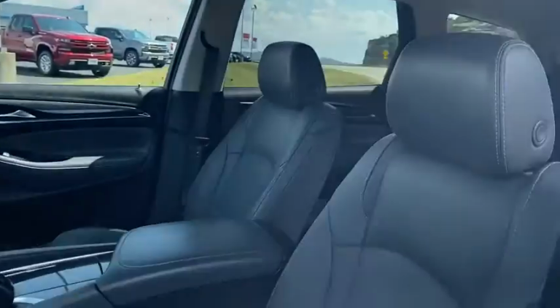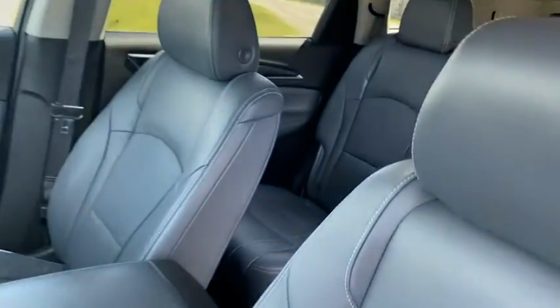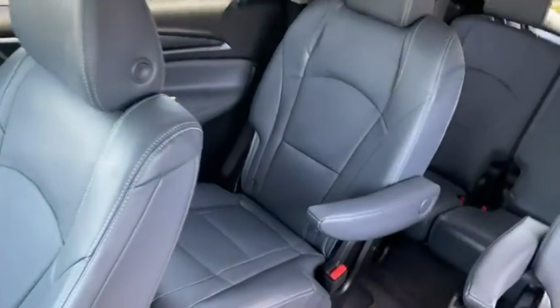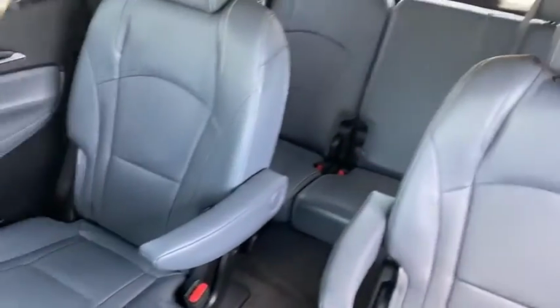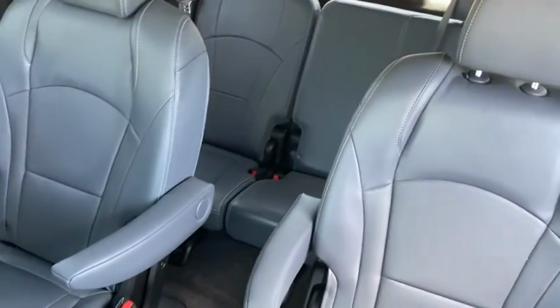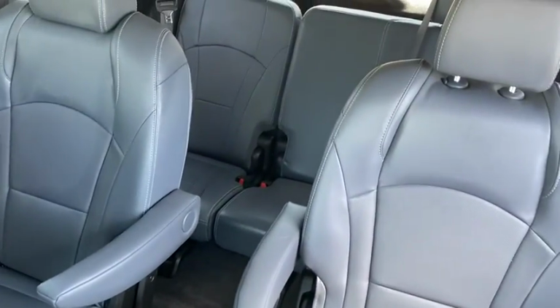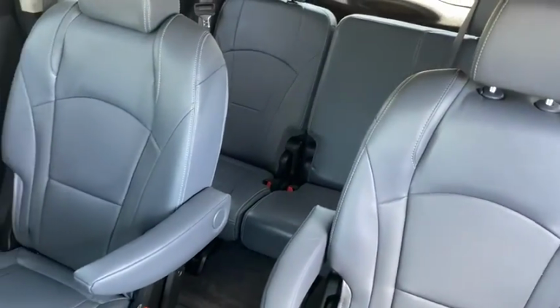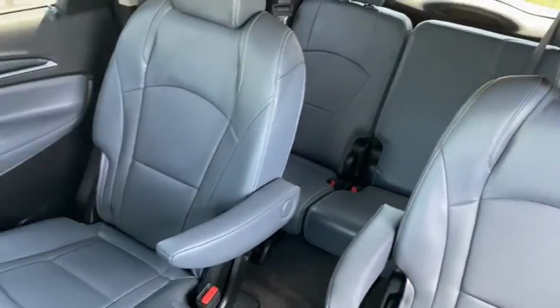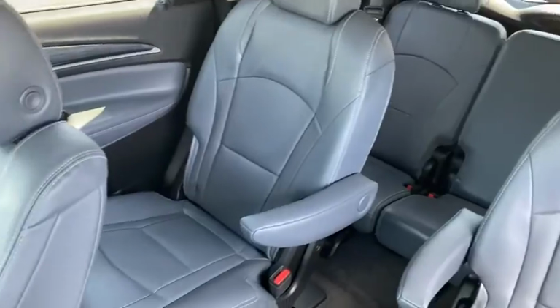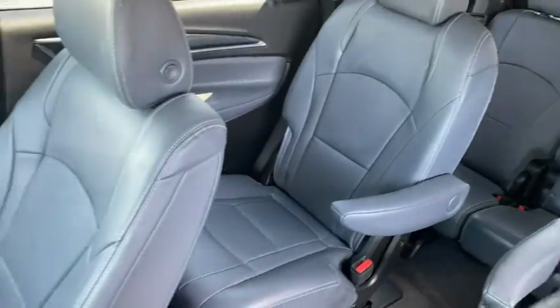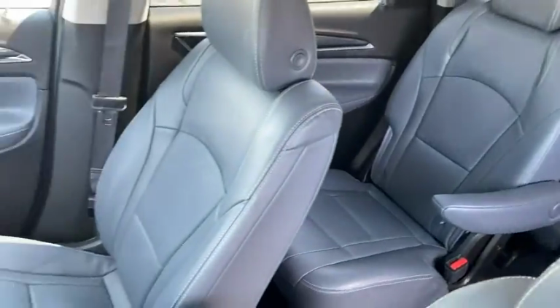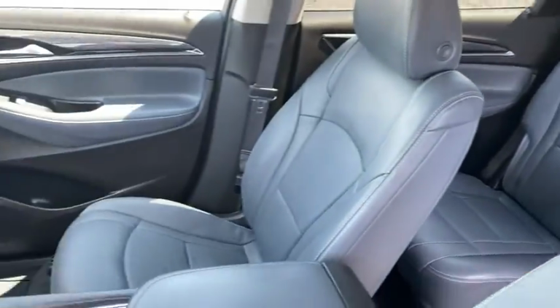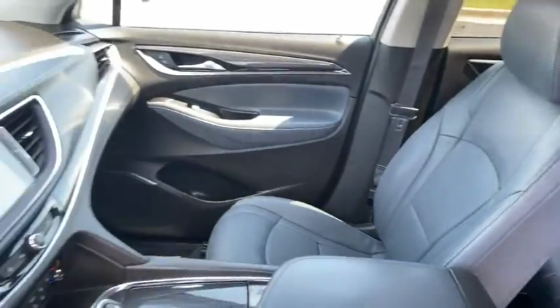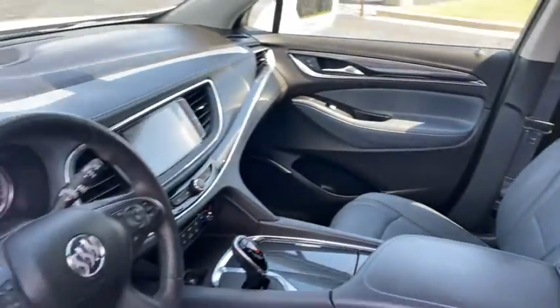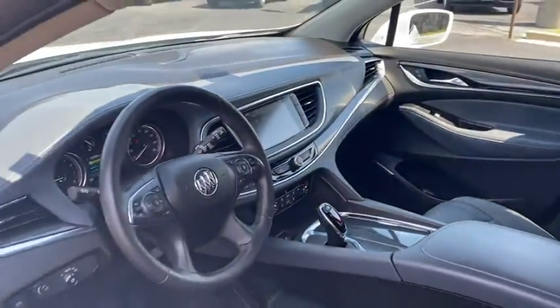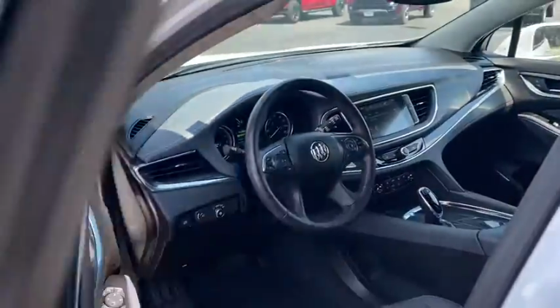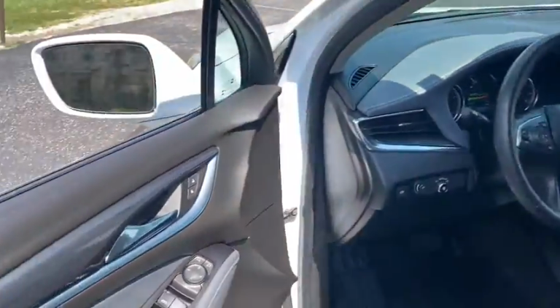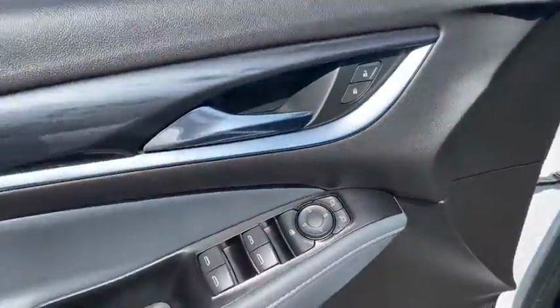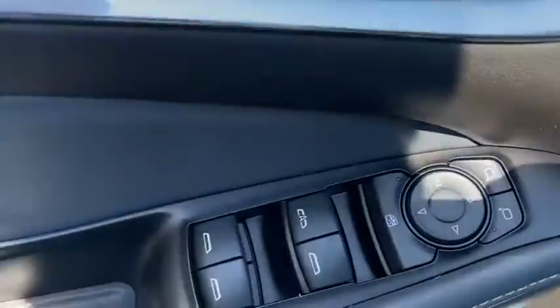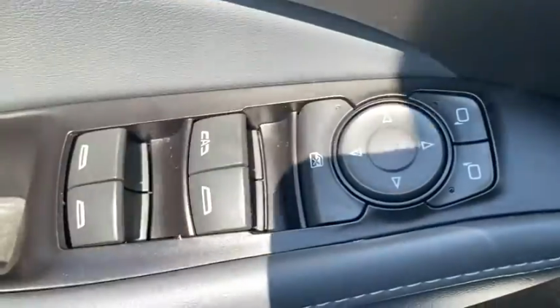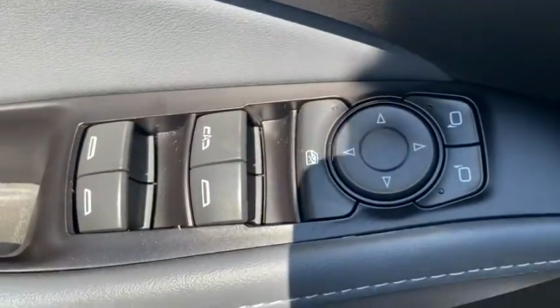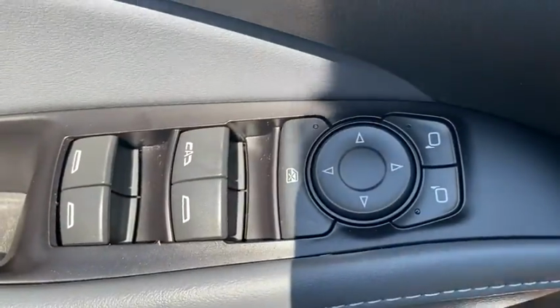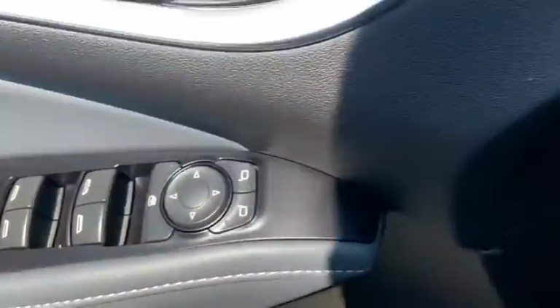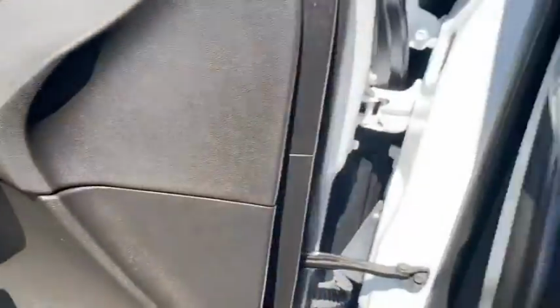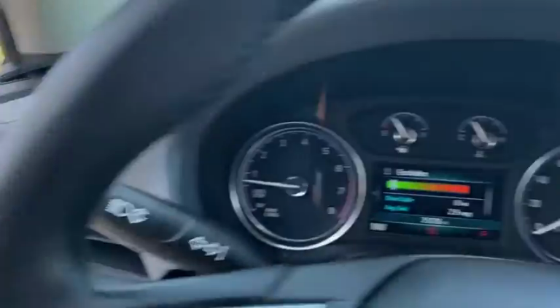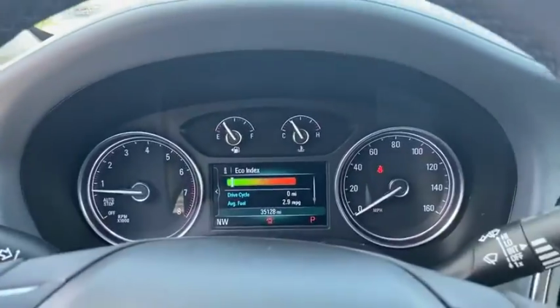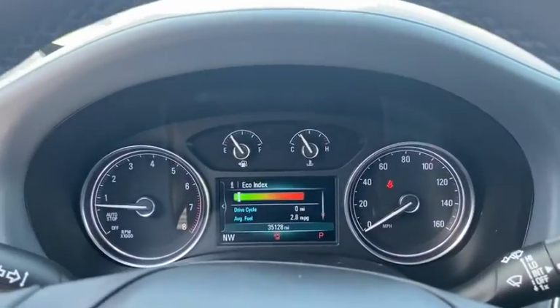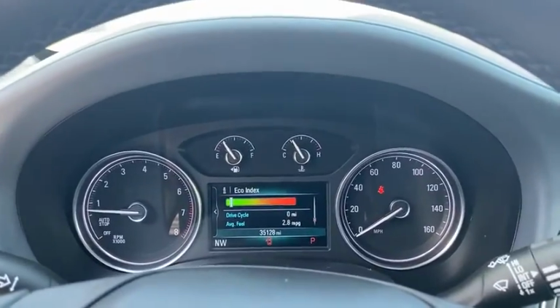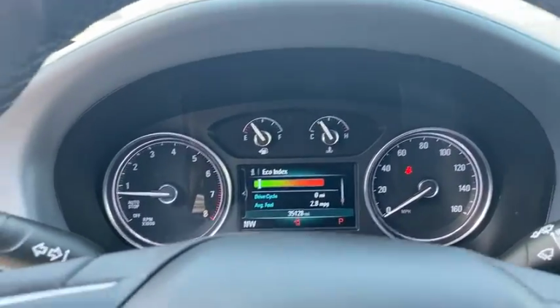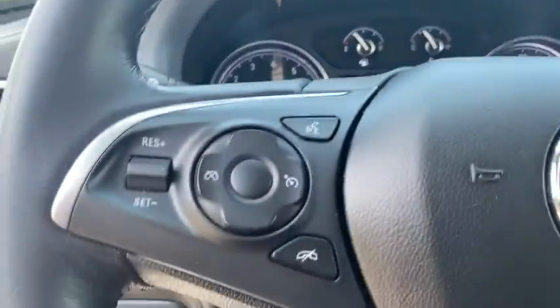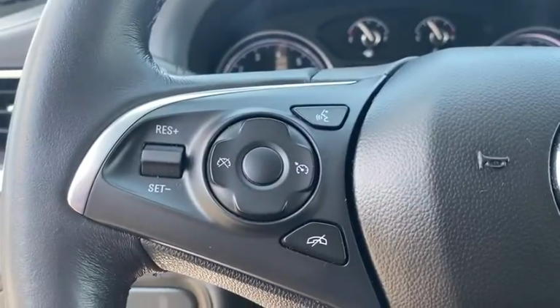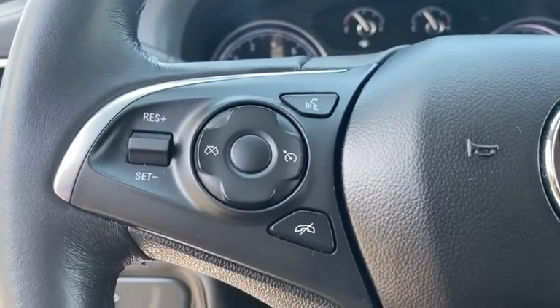Here are some of this vehicle's great options: keyless entry, power liftgate, remote engine start, backup camera, steering wheel audio controls, power passenger seat, anti-lock braking system, traction control, stability control, leather-wrapped steering wheel.